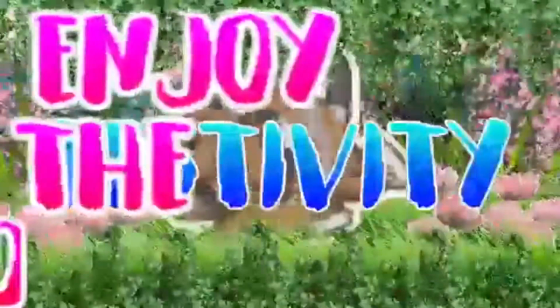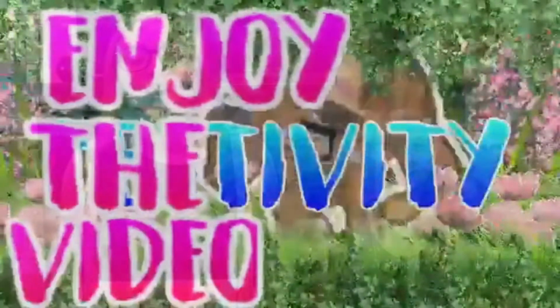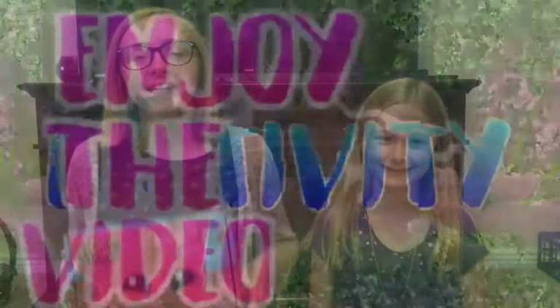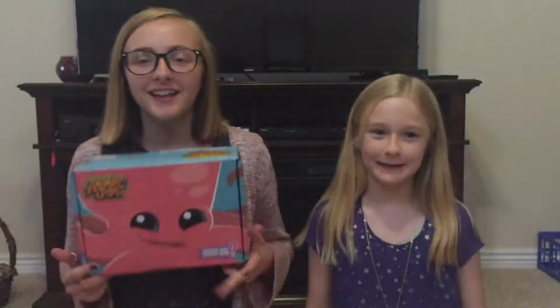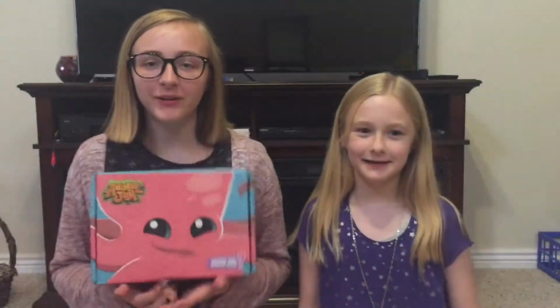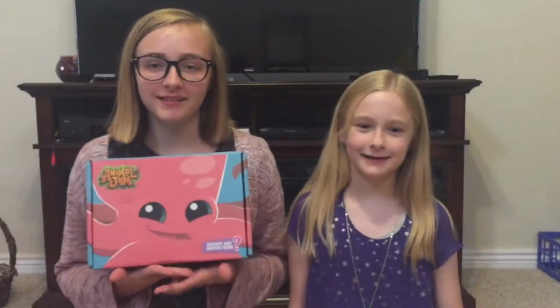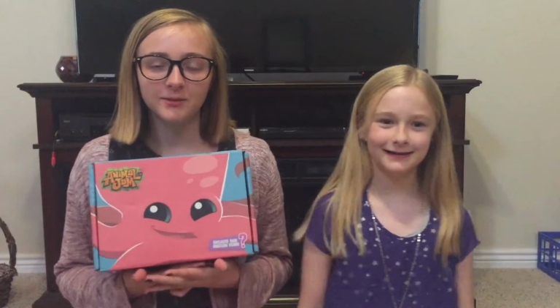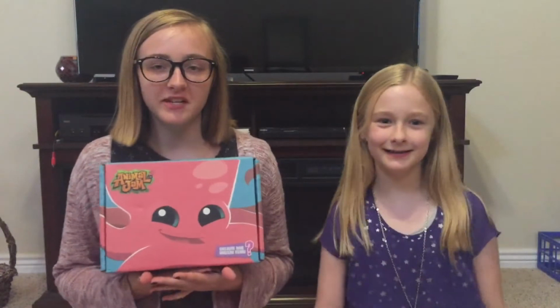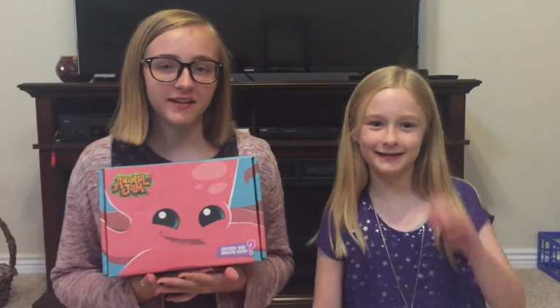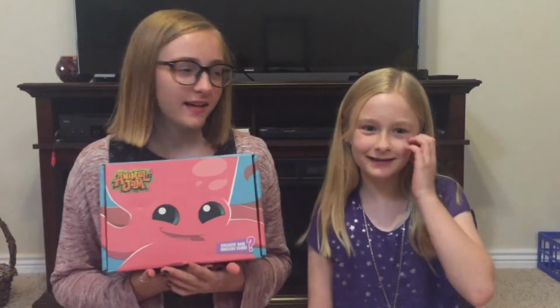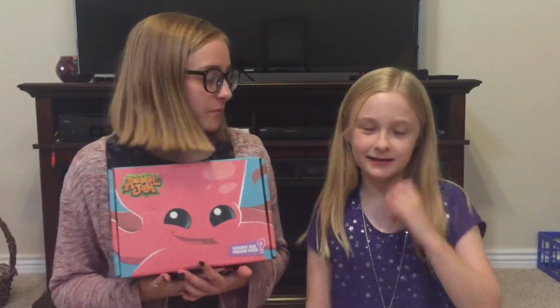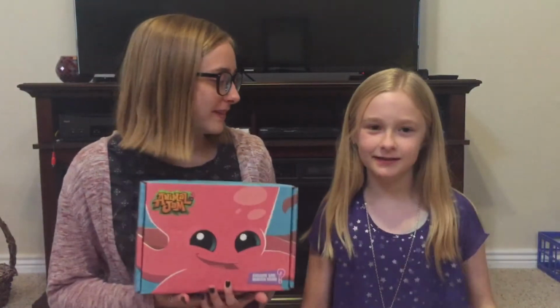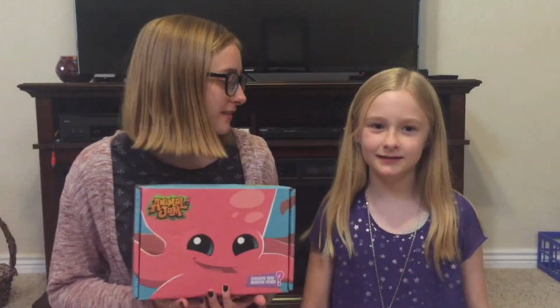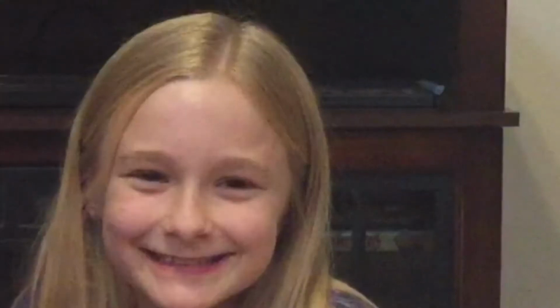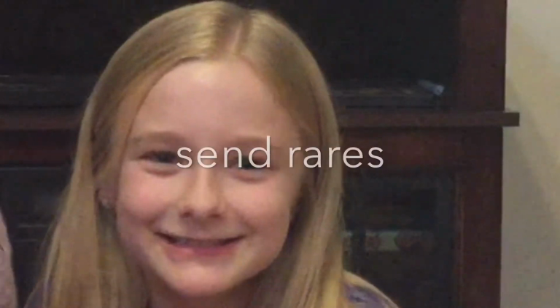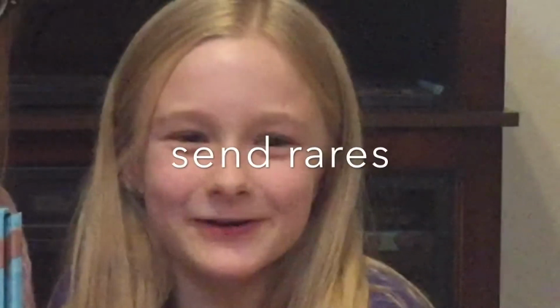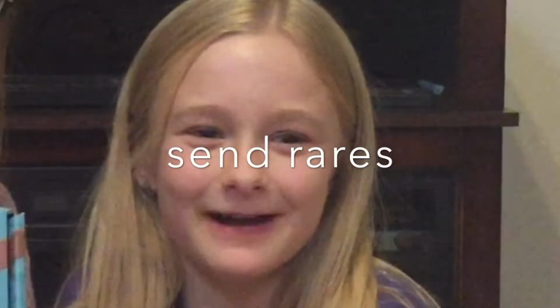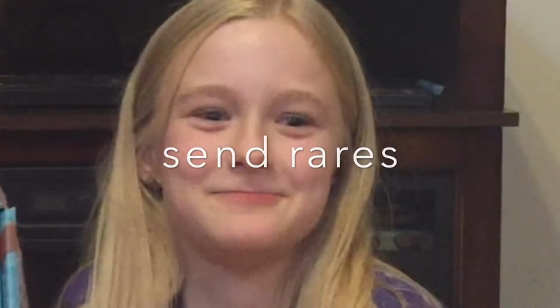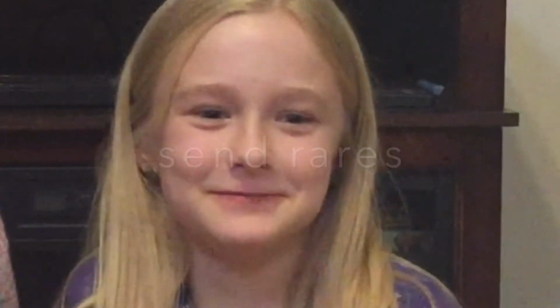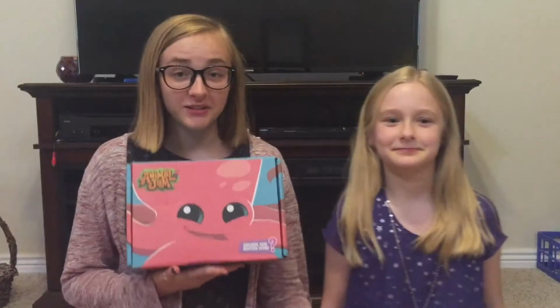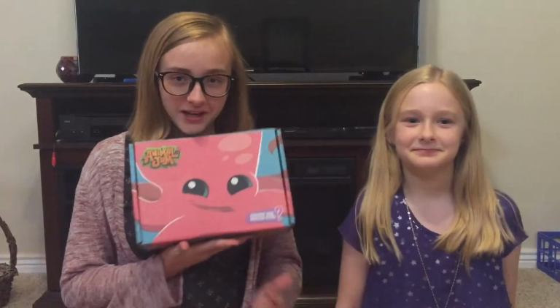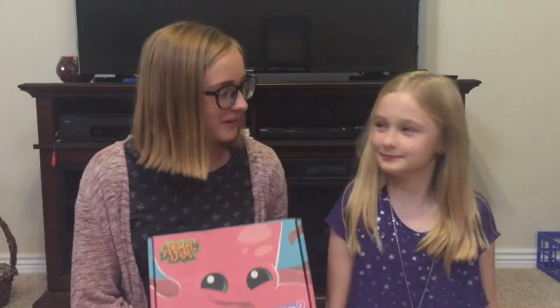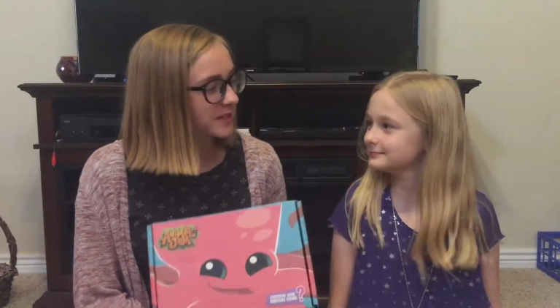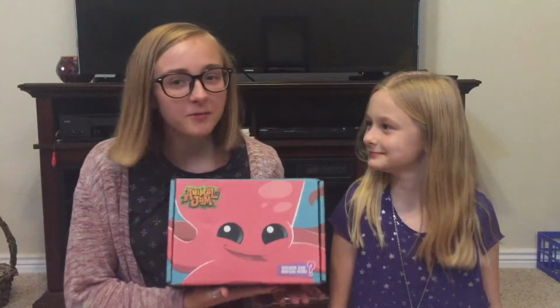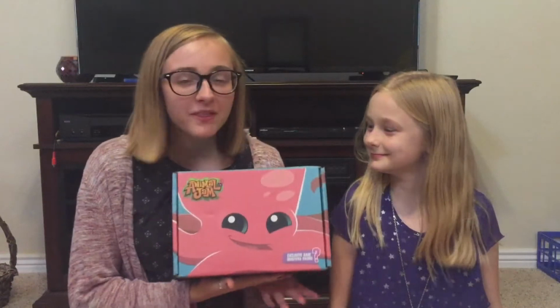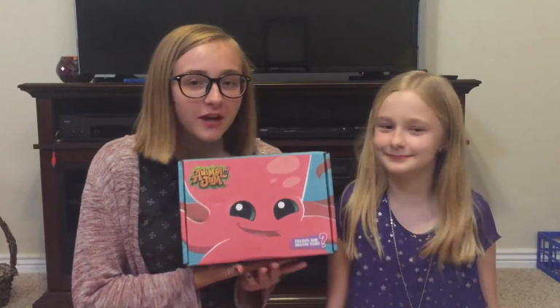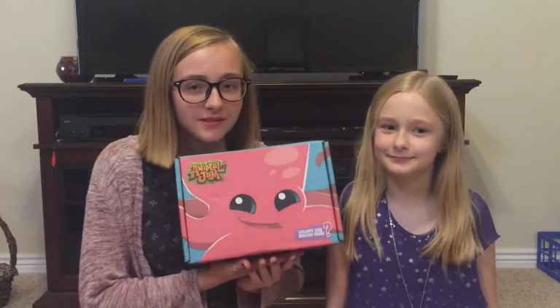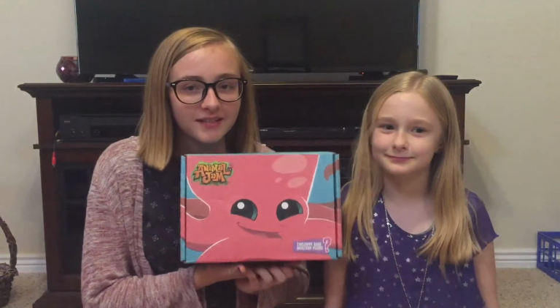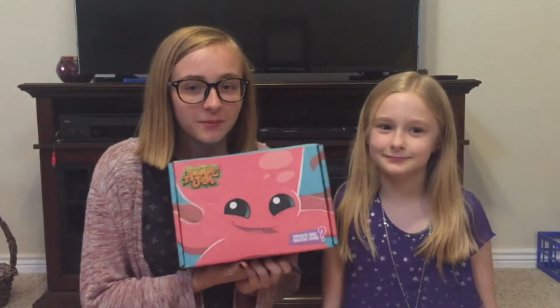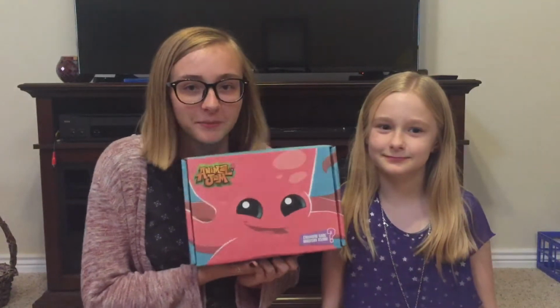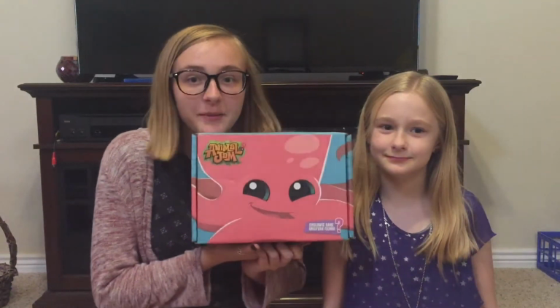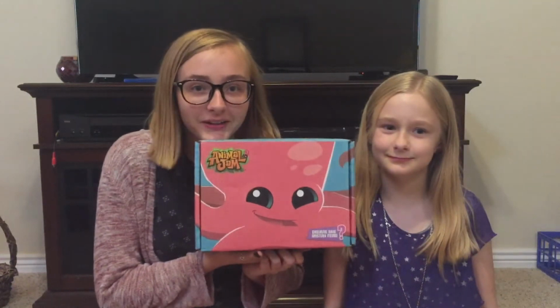All right, hello guys, it's Festuidi here and today I am with my sister Shimmering Pineapple, and today we are going to be reviewing the 2017 Summer Animal Jam box.